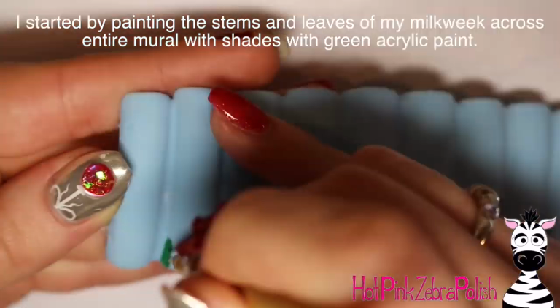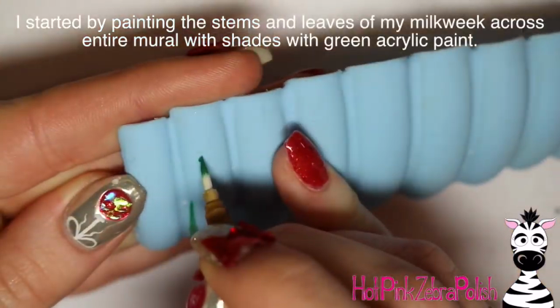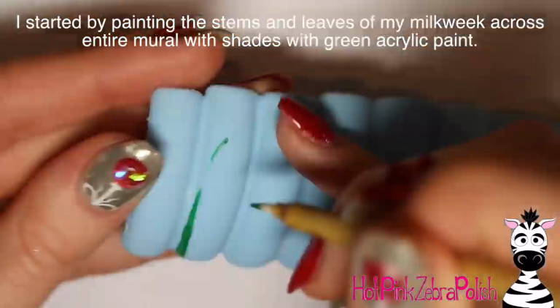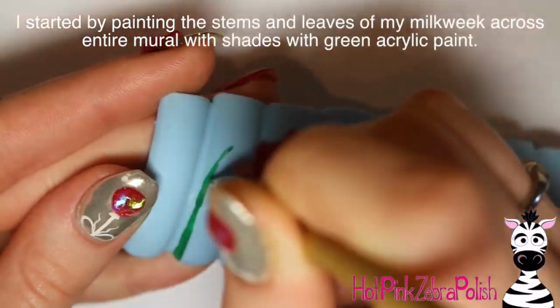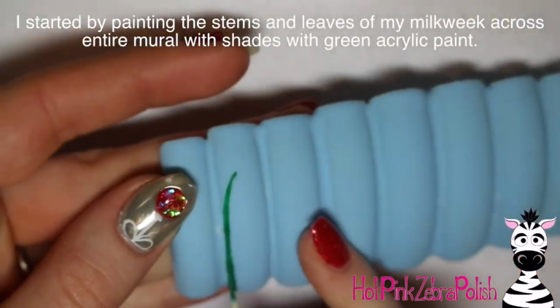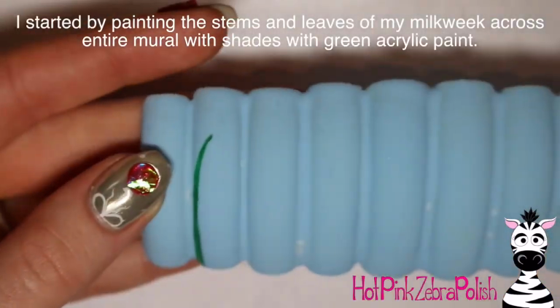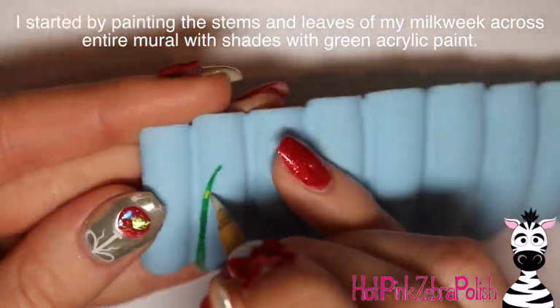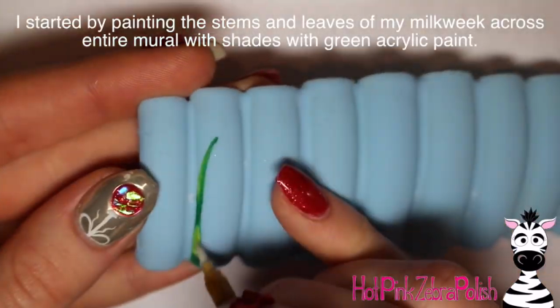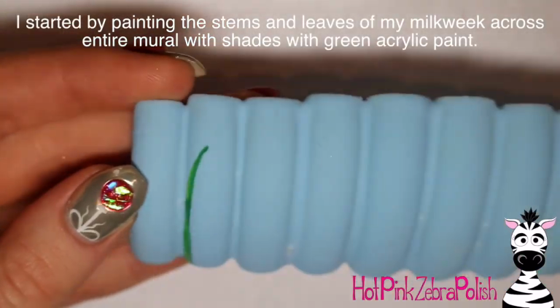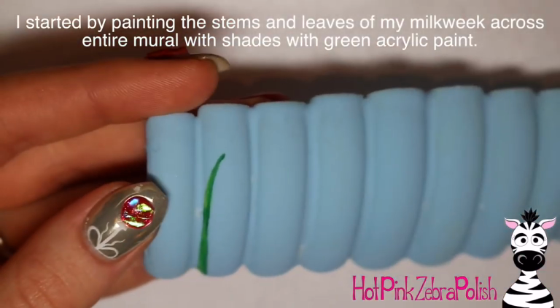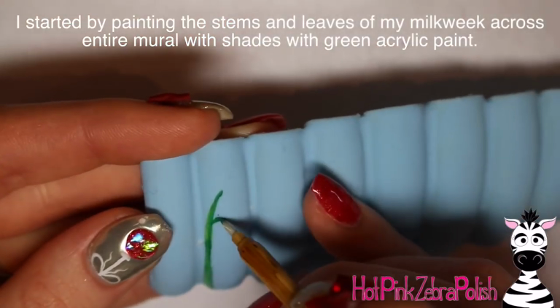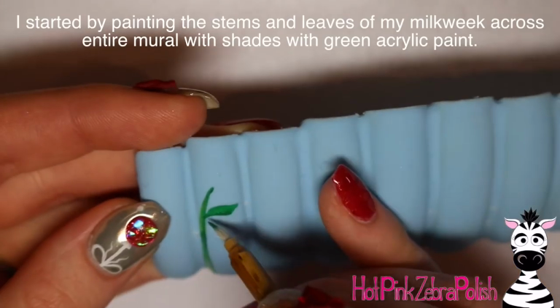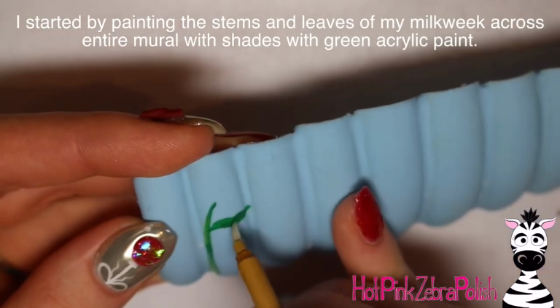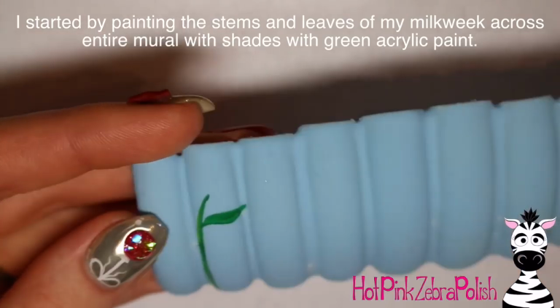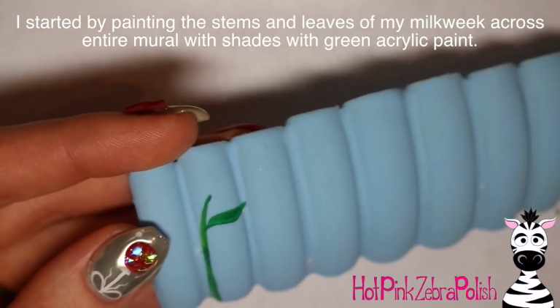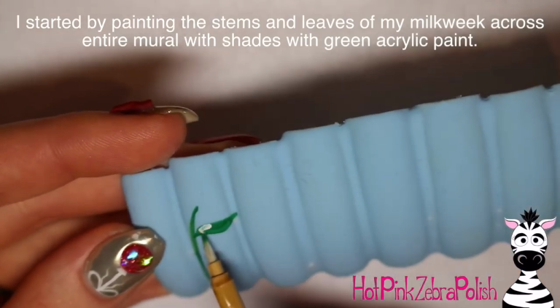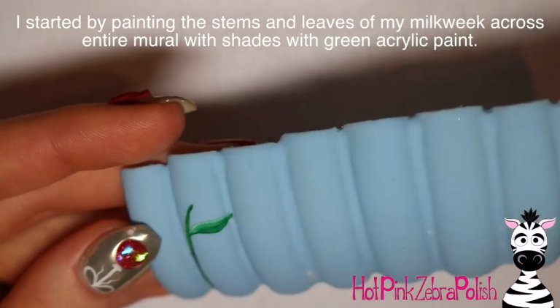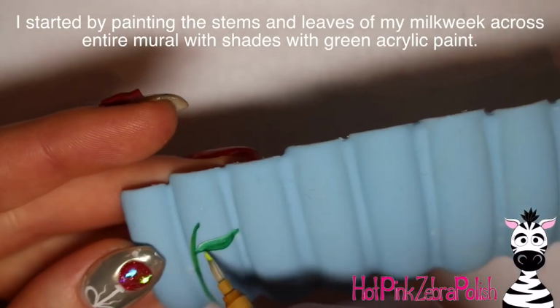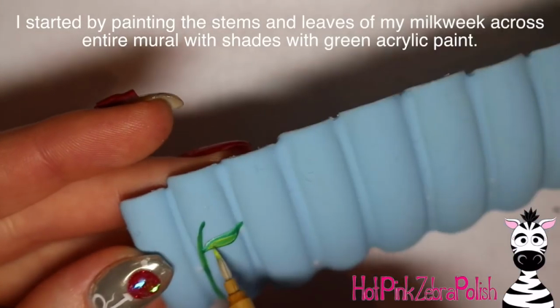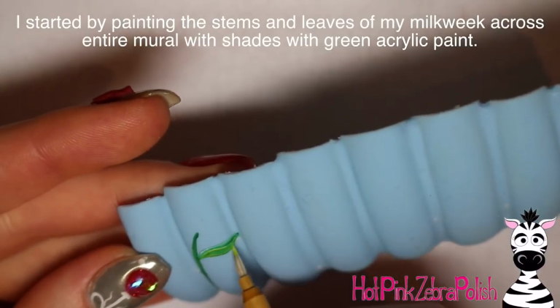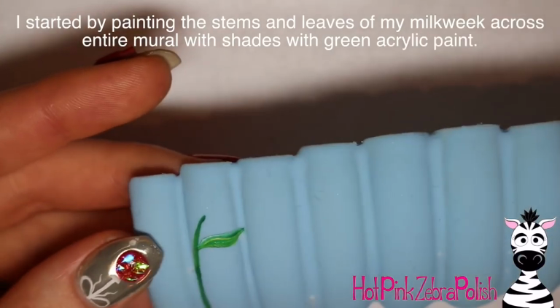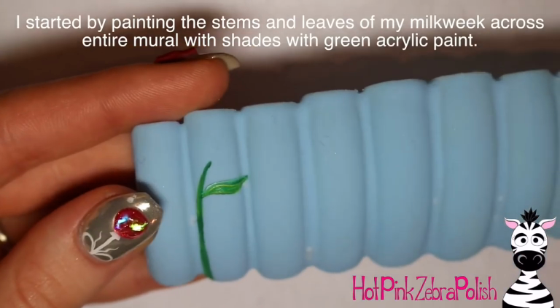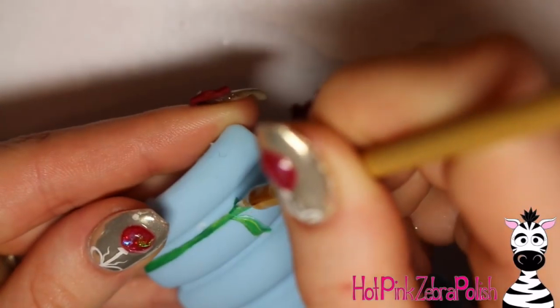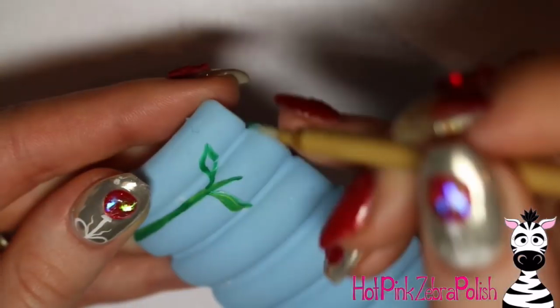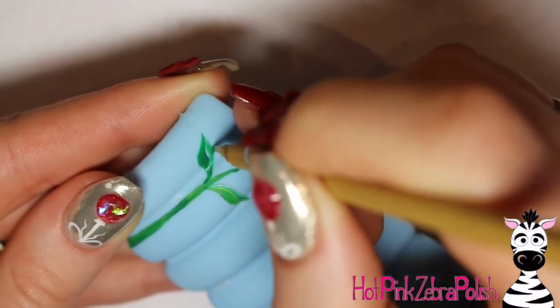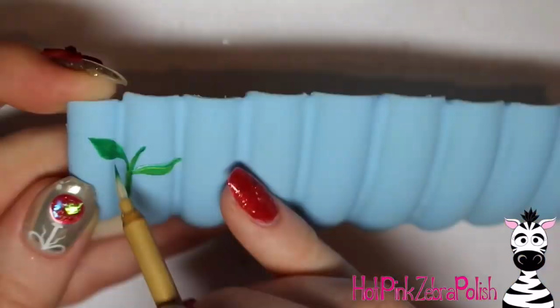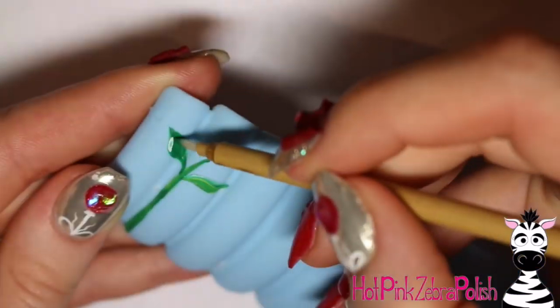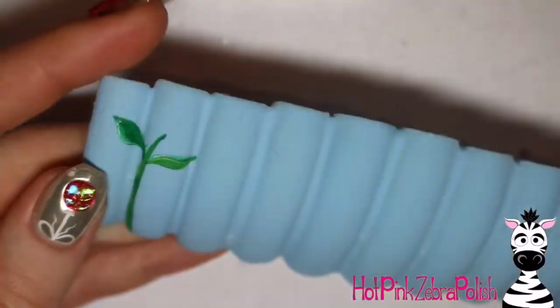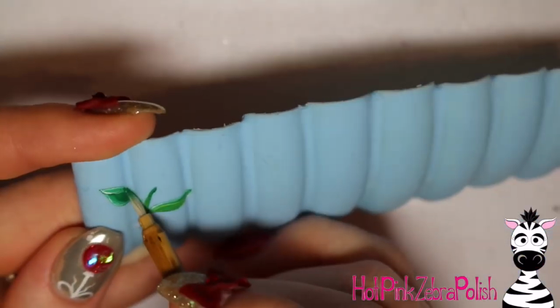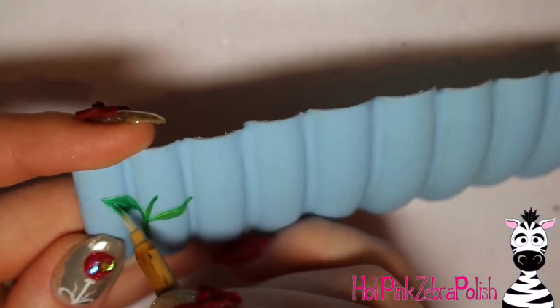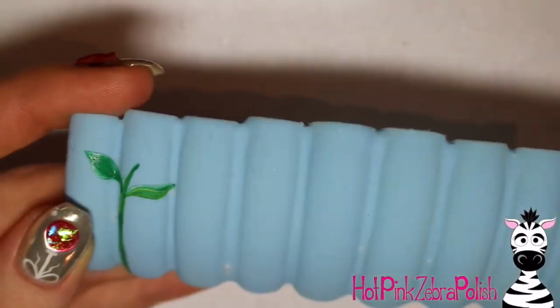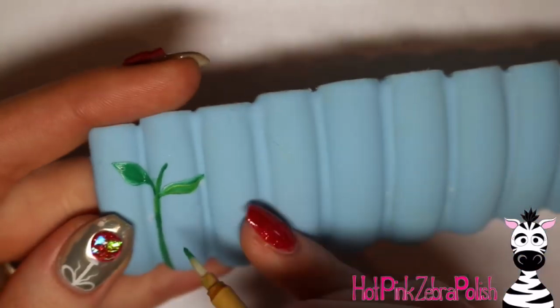To begin, I already have the nails glued together and painted blue with a layer of matte gel top coat on top of it. This is a time-lapse so it's pretty quick. I'm going to start with all of the stems of my milkweed.